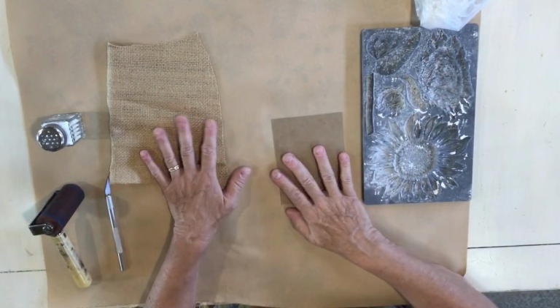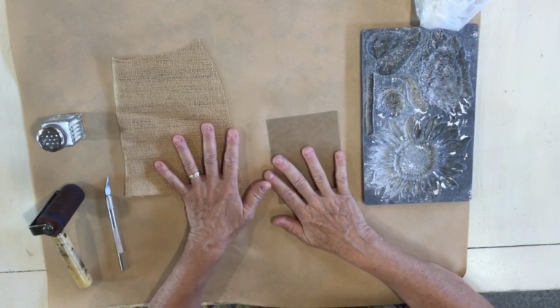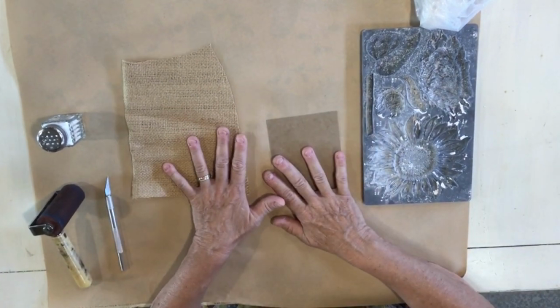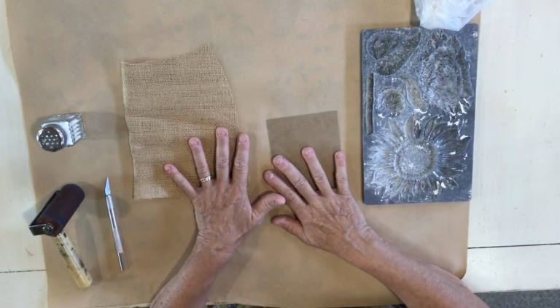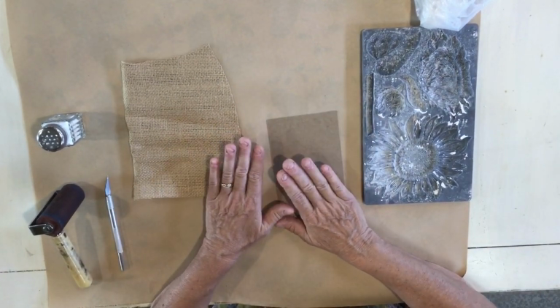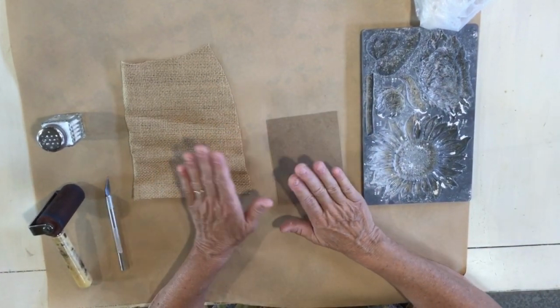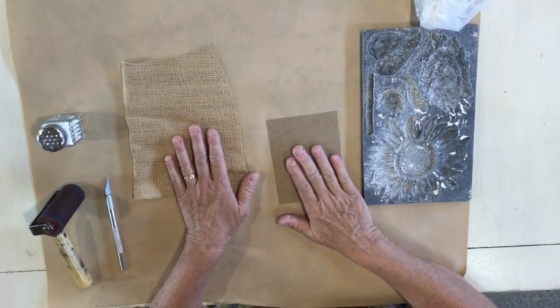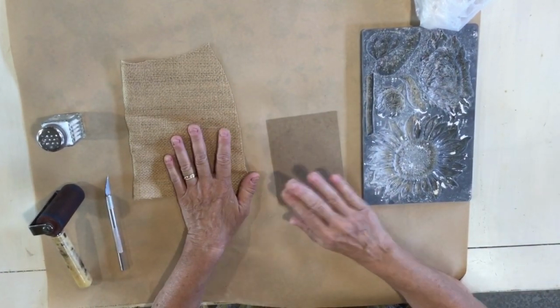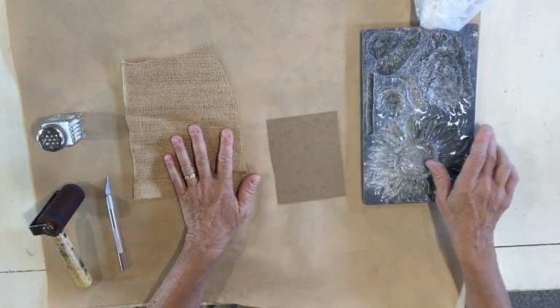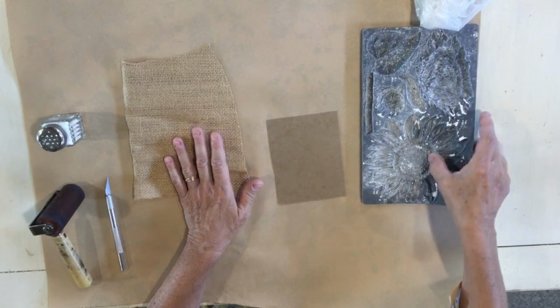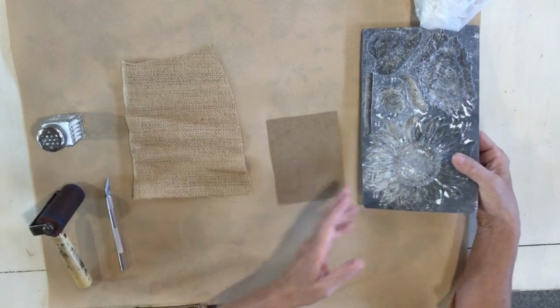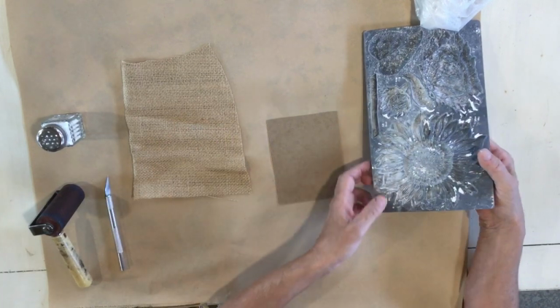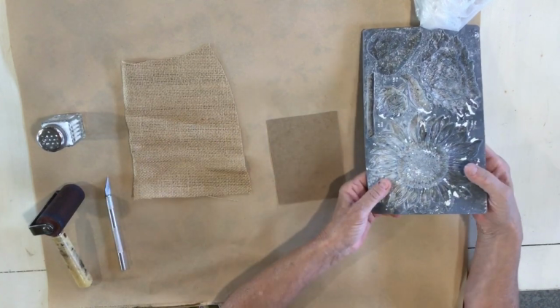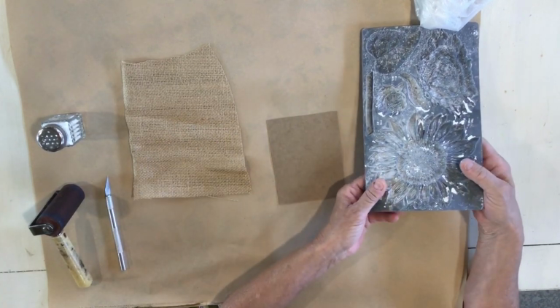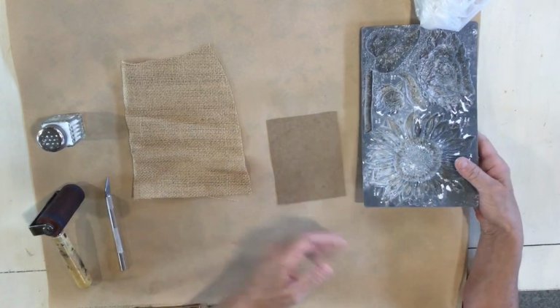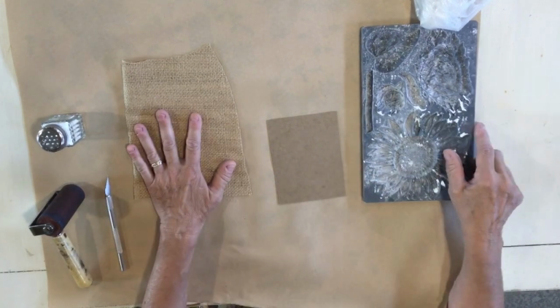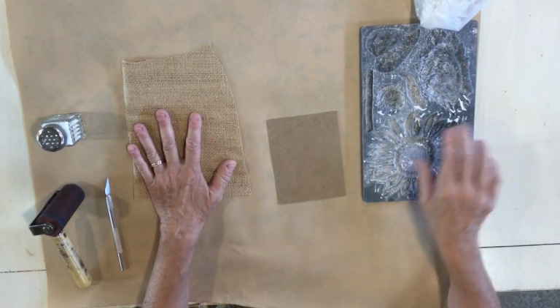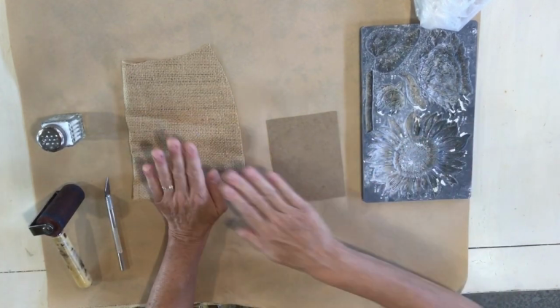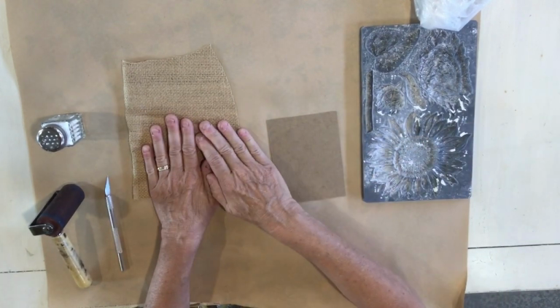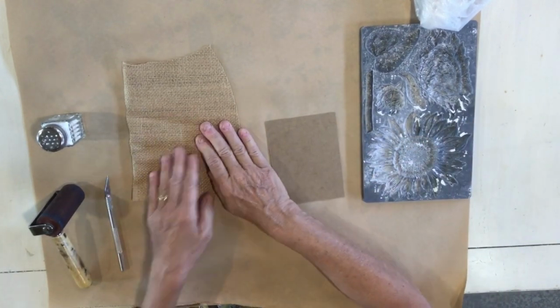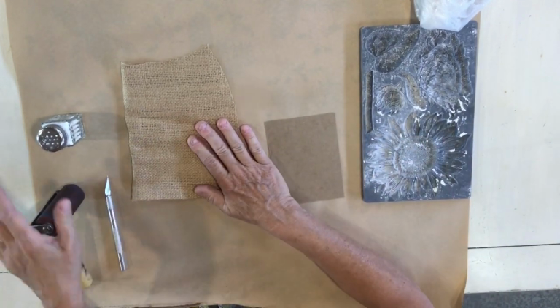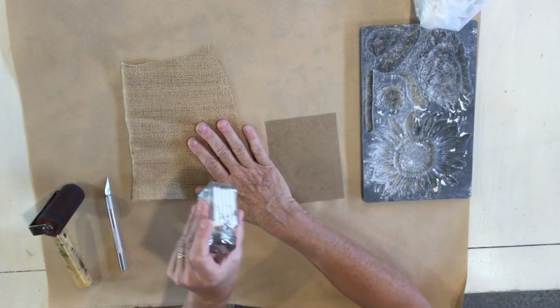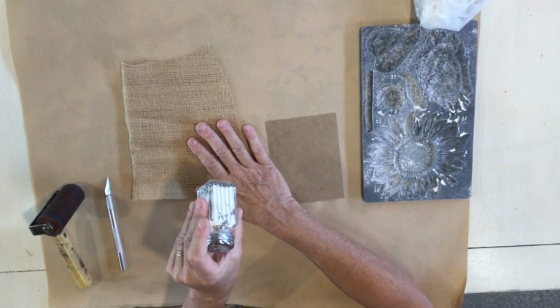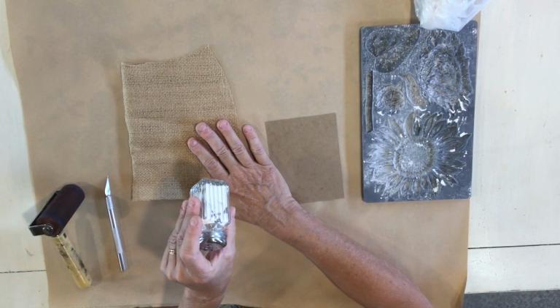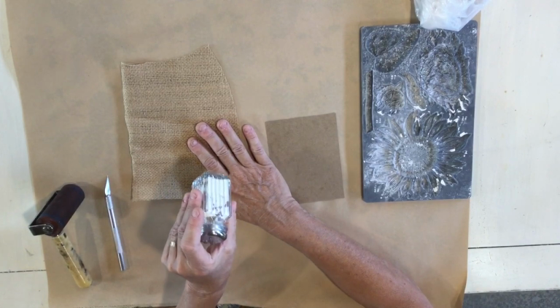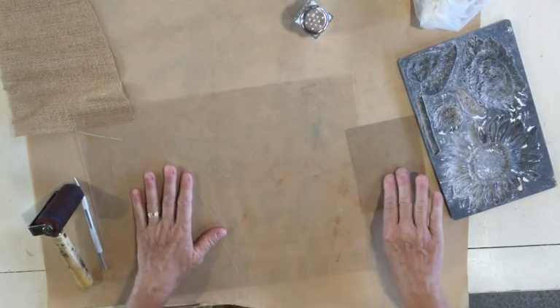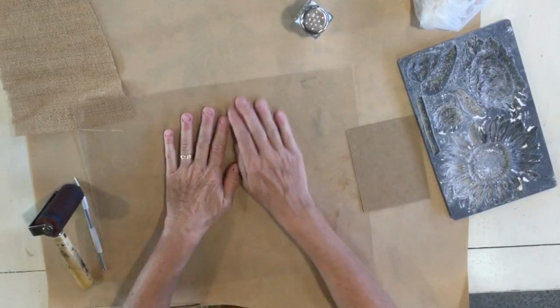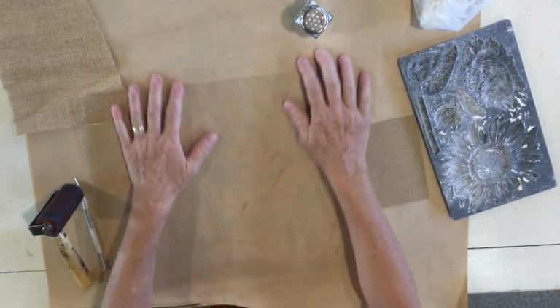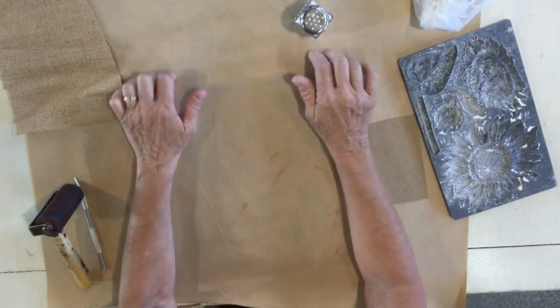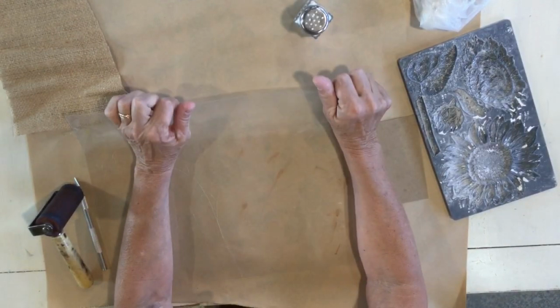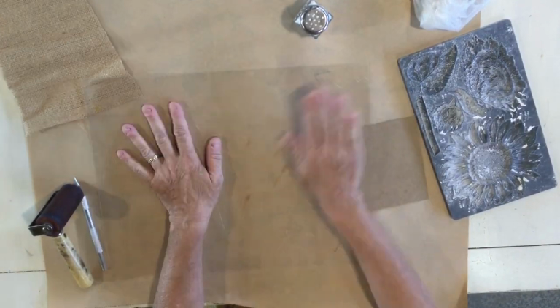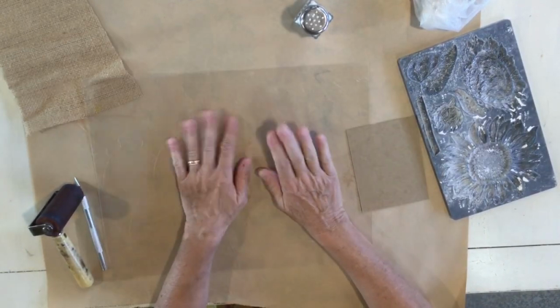To start this, I'm using a piece of chipboard. I'm gonna need air dry clay — I'm gonna use a sunflower on there, so I have my sunflower mold — a piece of burlap, and some cornstarch. I'm also using a piece of thin acrylic, which made it easier when working with this.